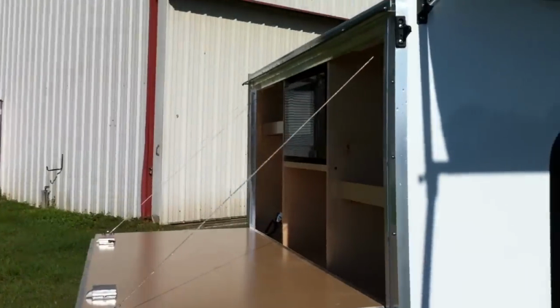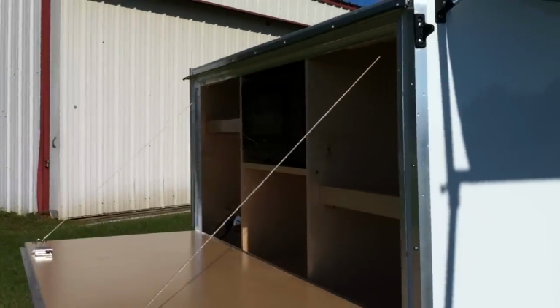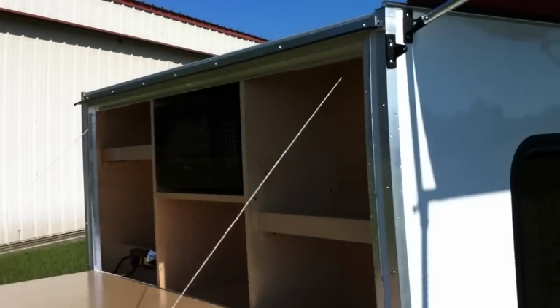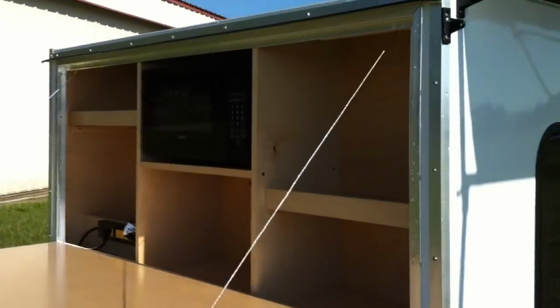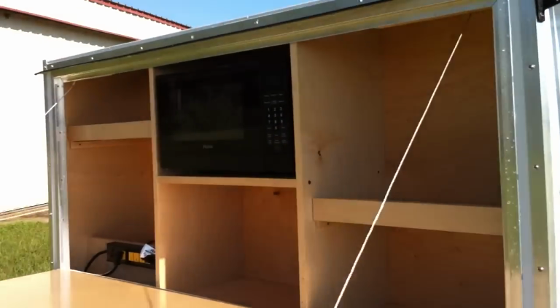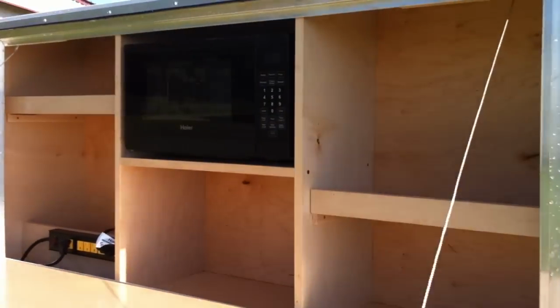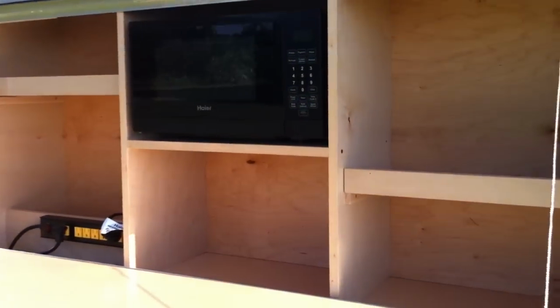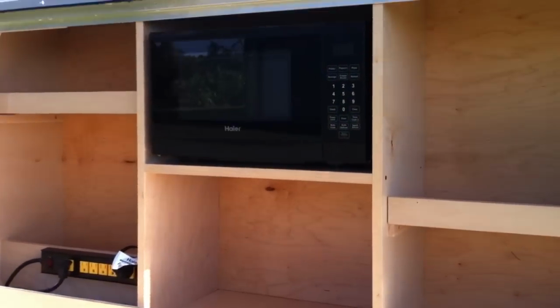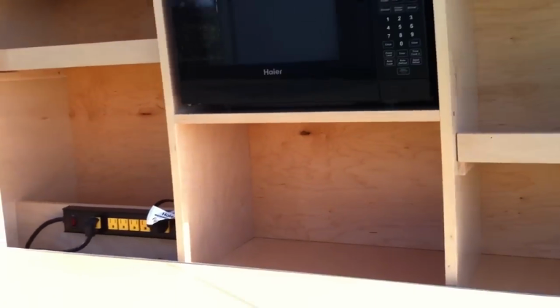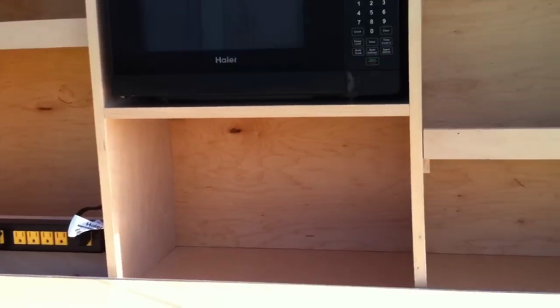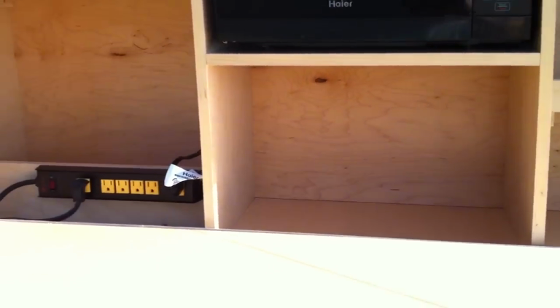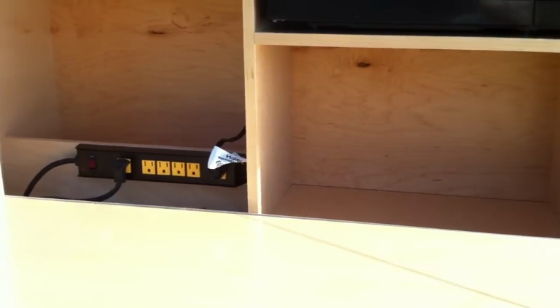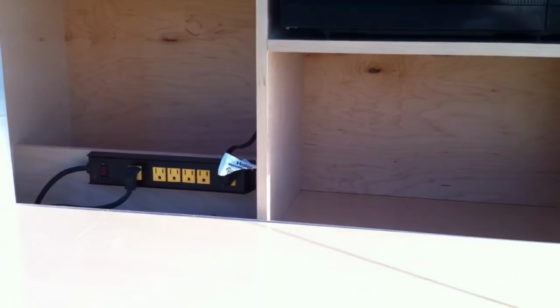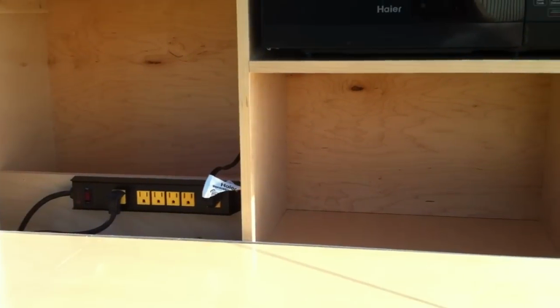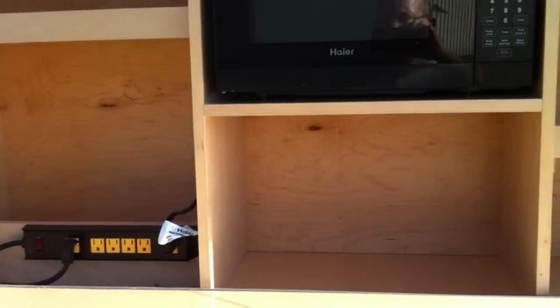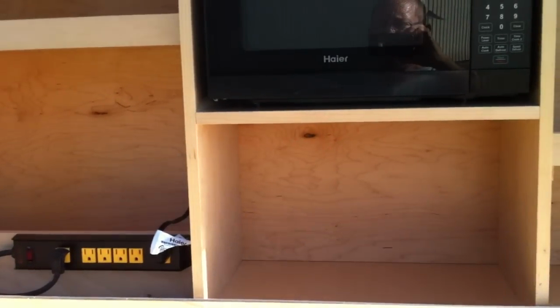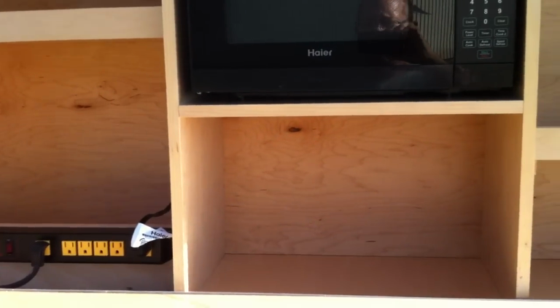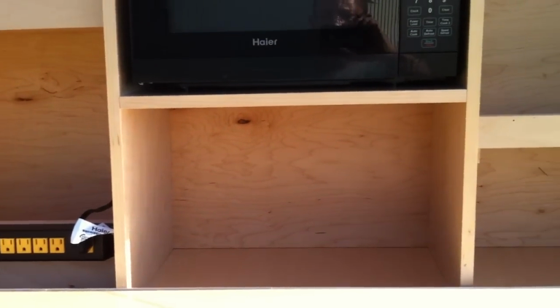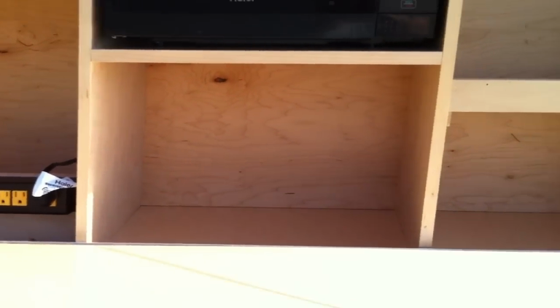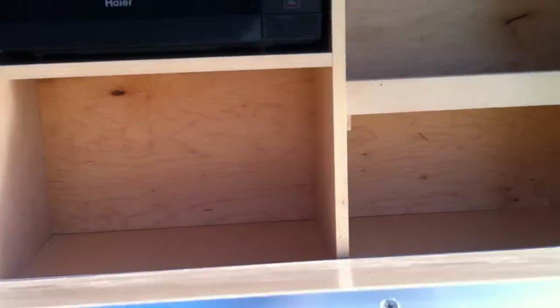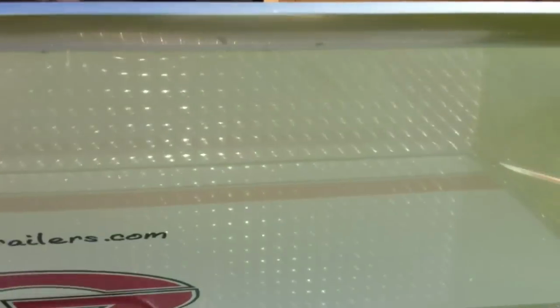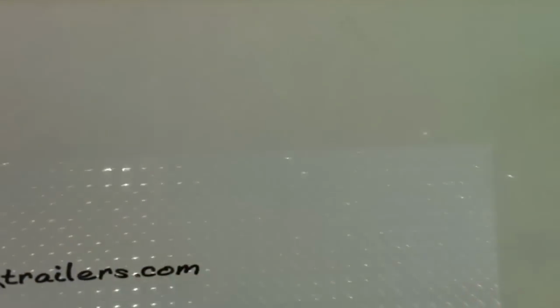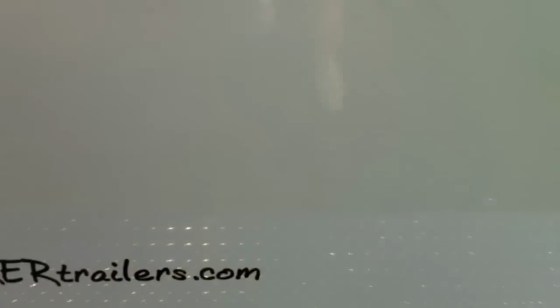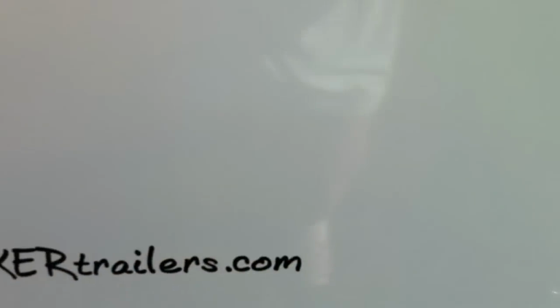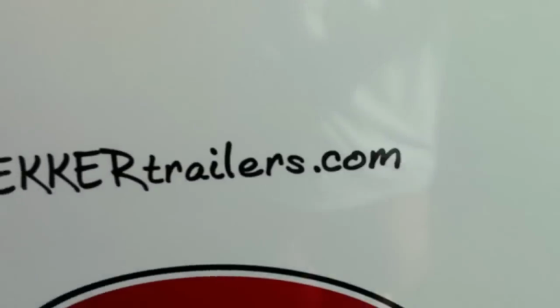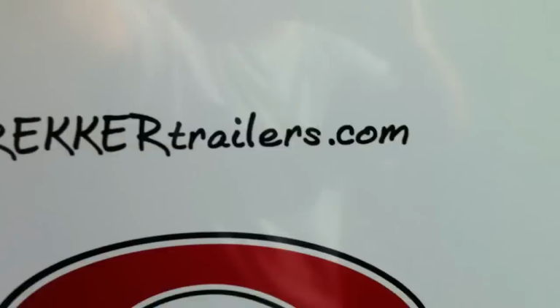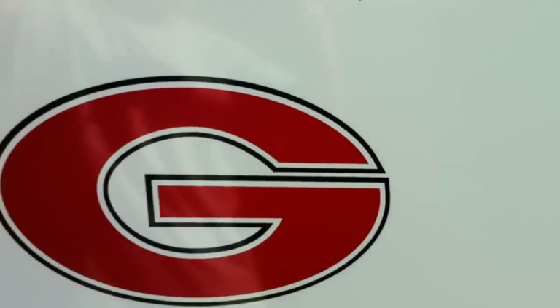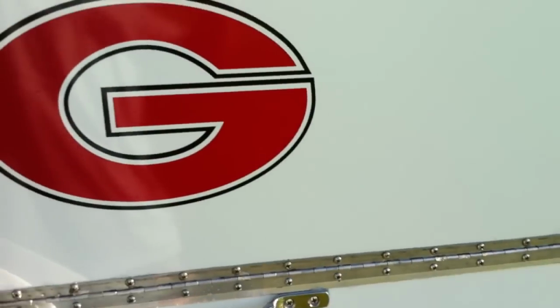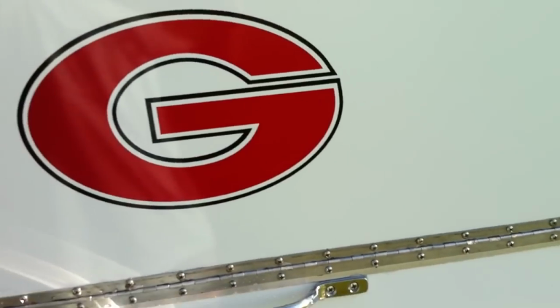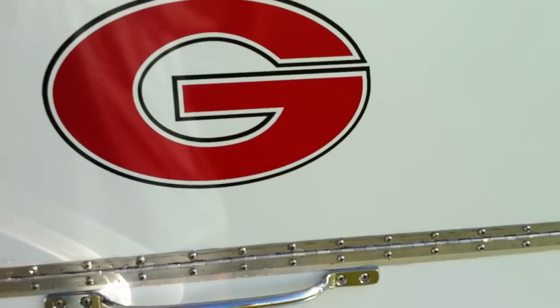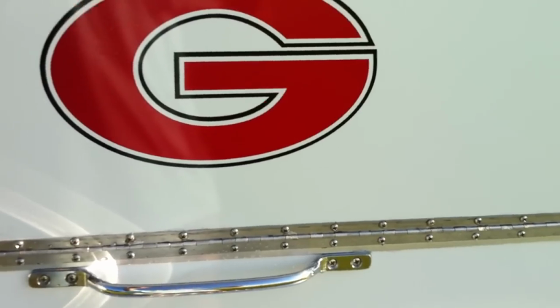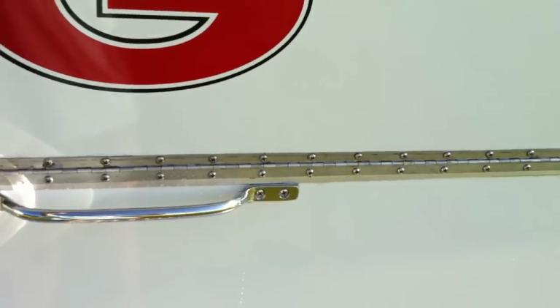And the kitchen galley area — lots of room in here: microwave, power outlets, and obviously your lid that closes with your team's logo on it.